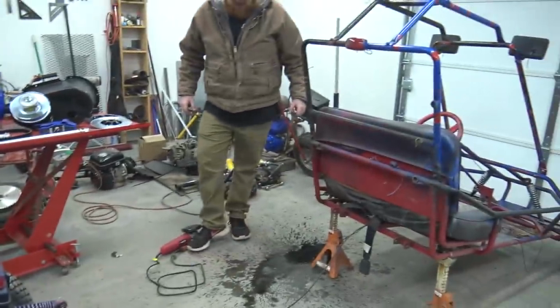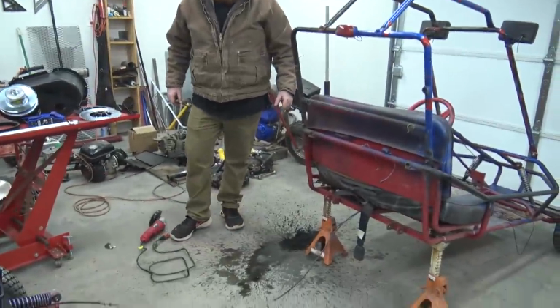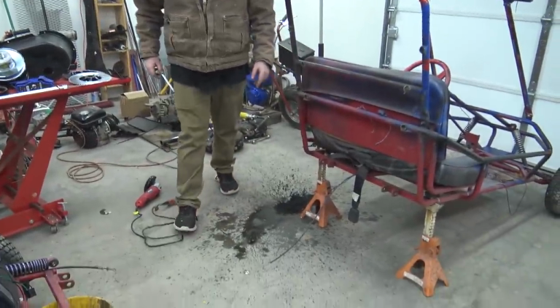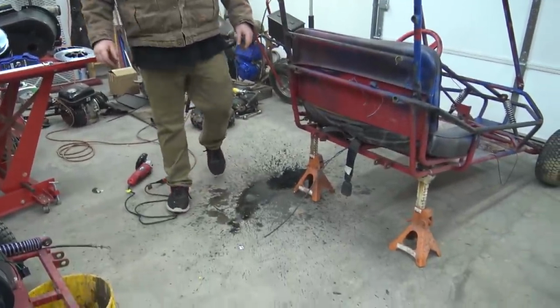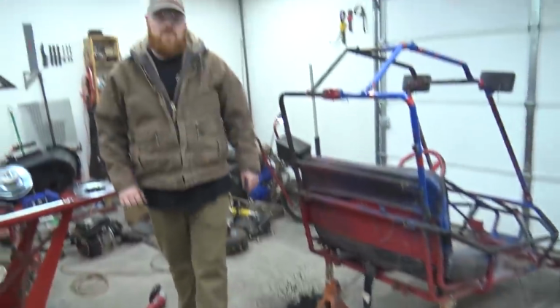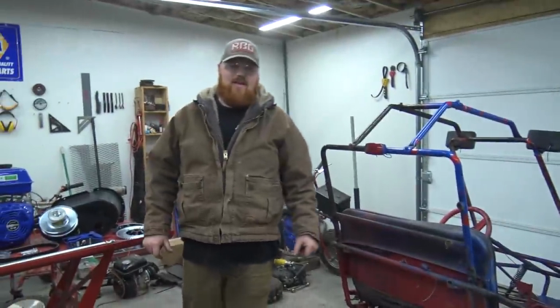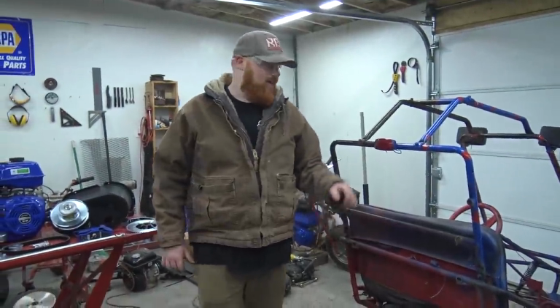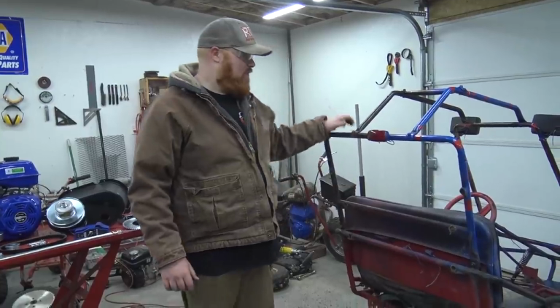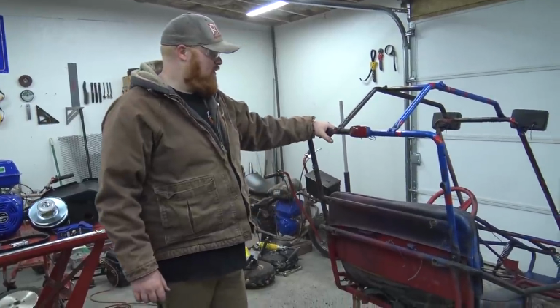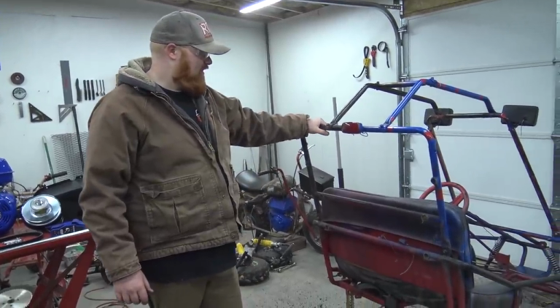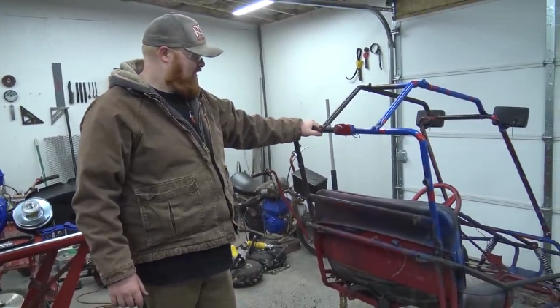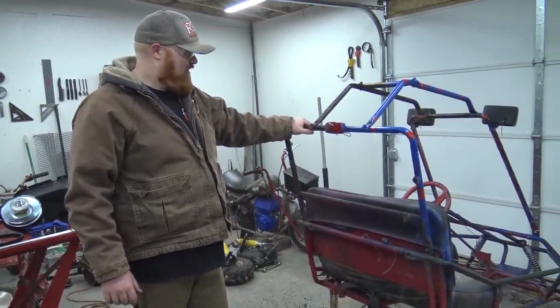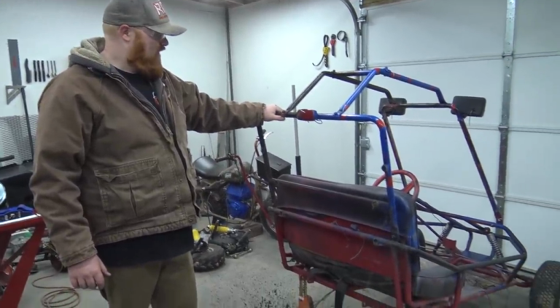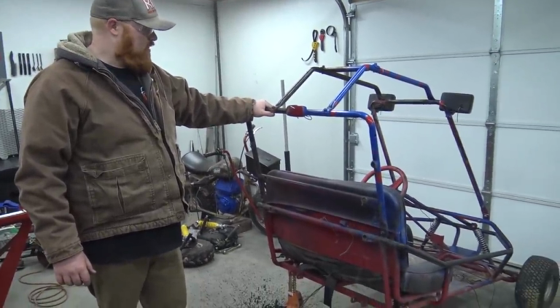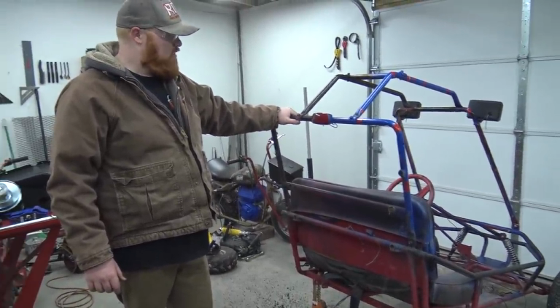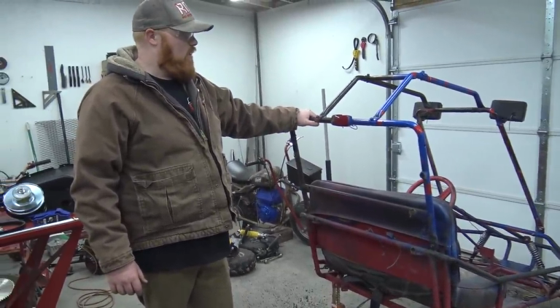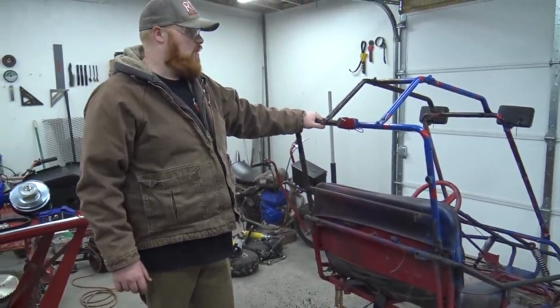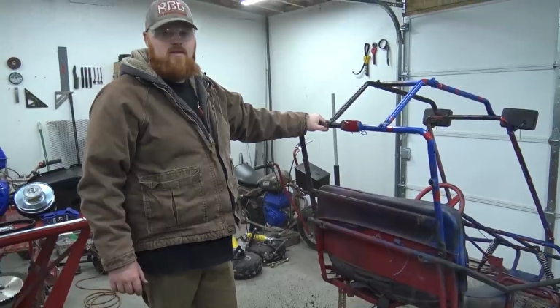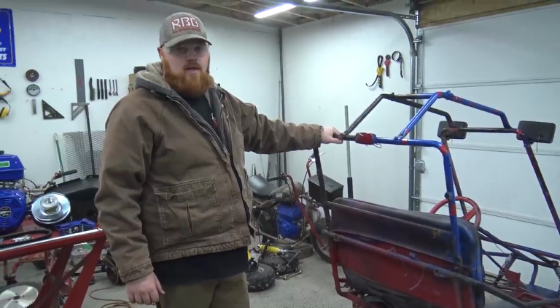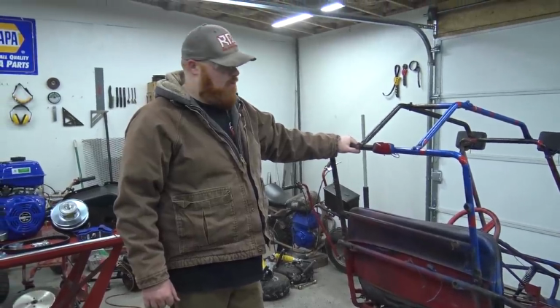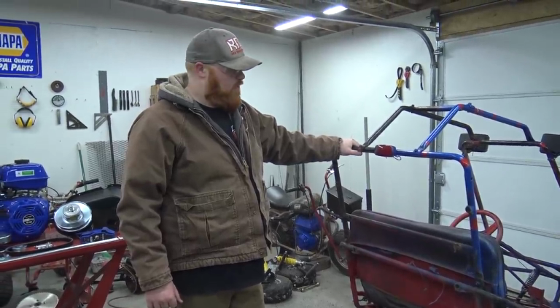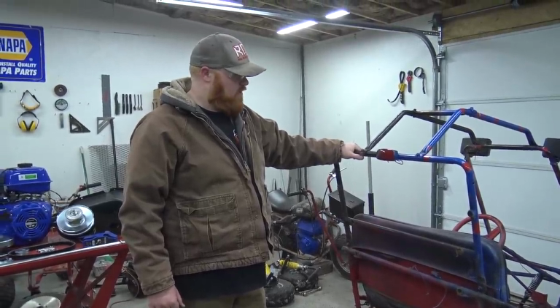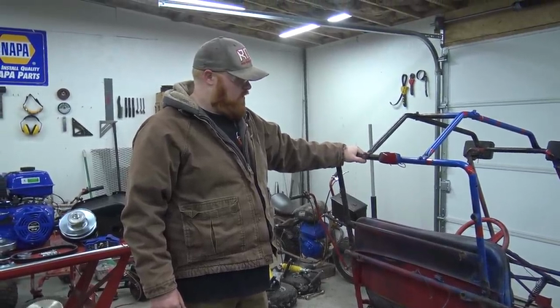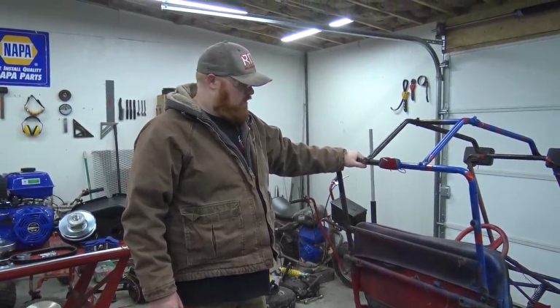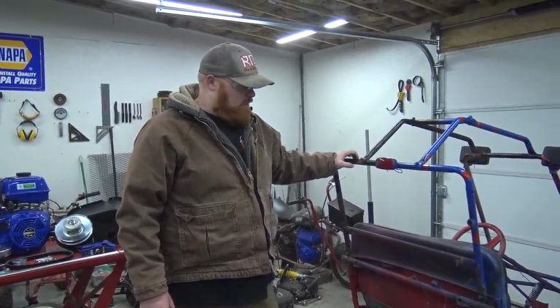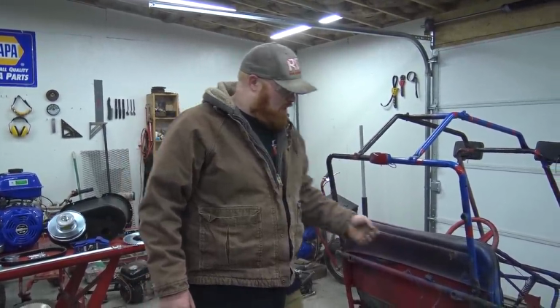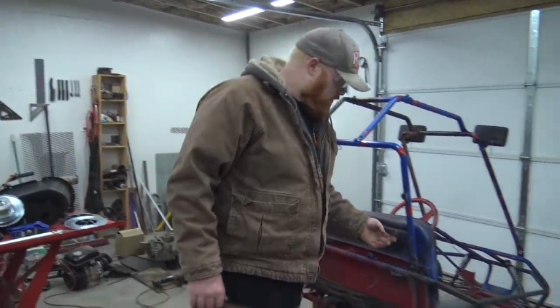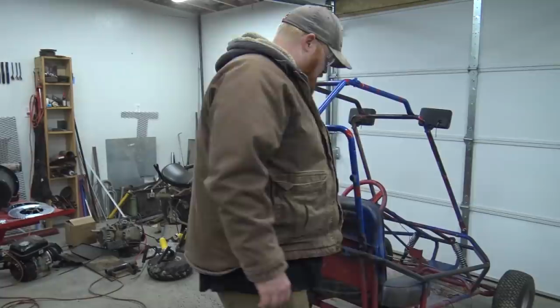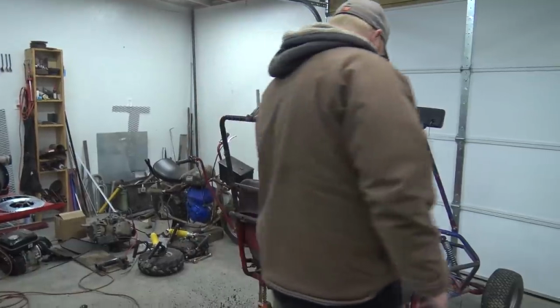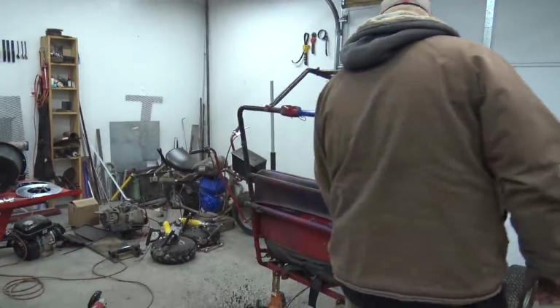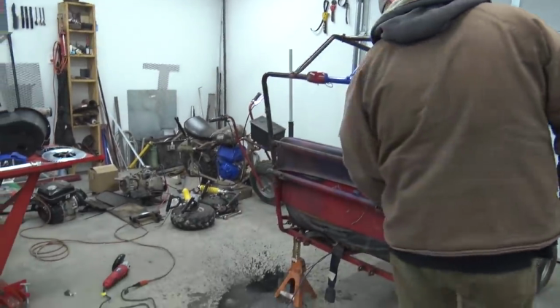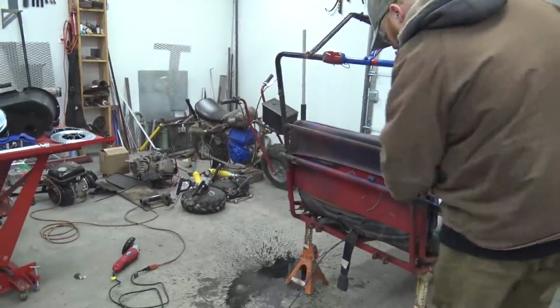There's all that water that was slinging on us when we were riding this thing when we built it. I think I'm also going to weld the roll cage on this — I don't like bolt-on roll cages. It won't take much to weld this thing on.